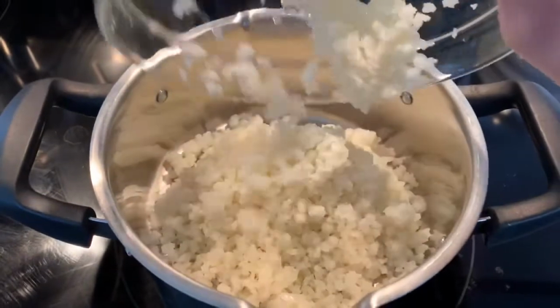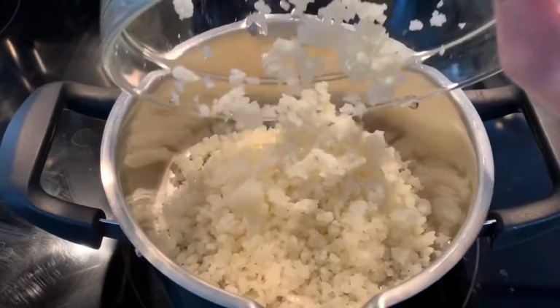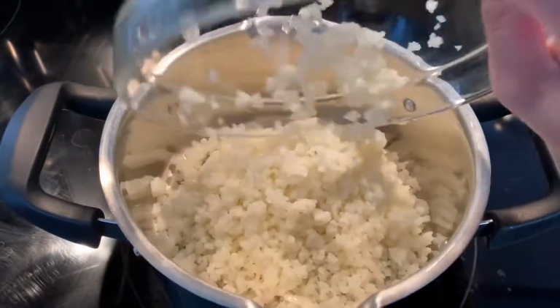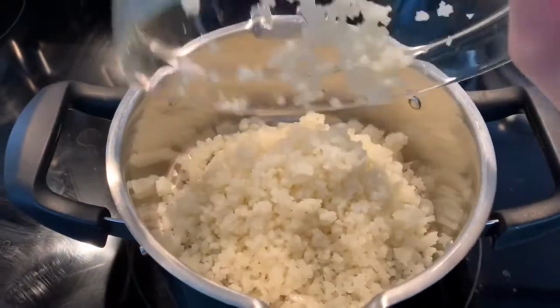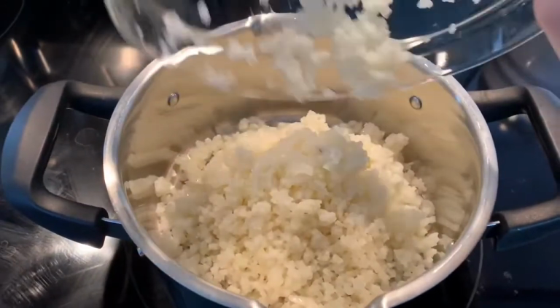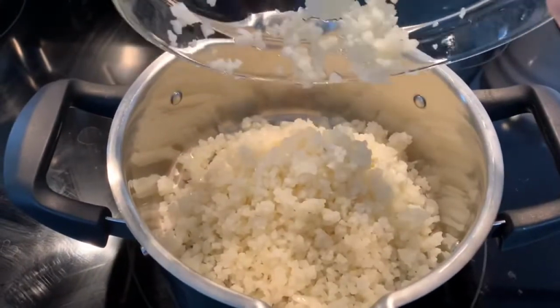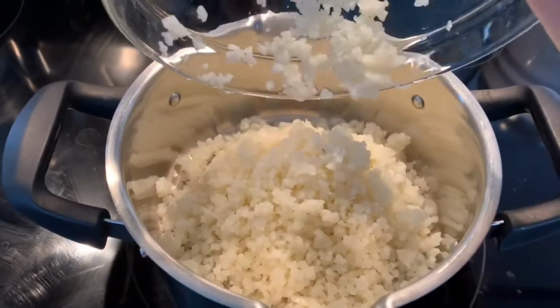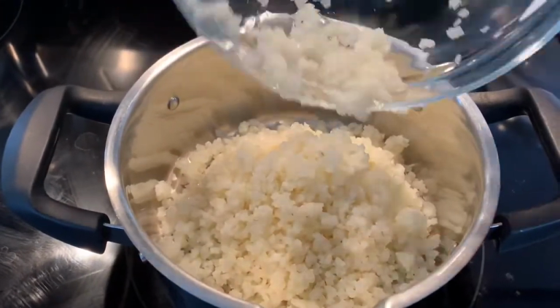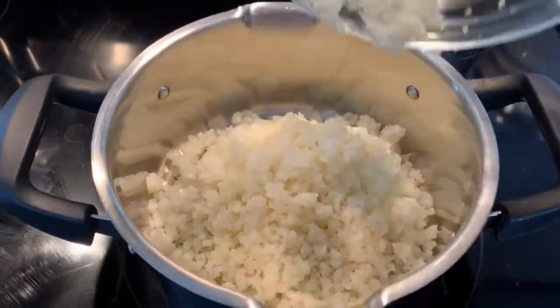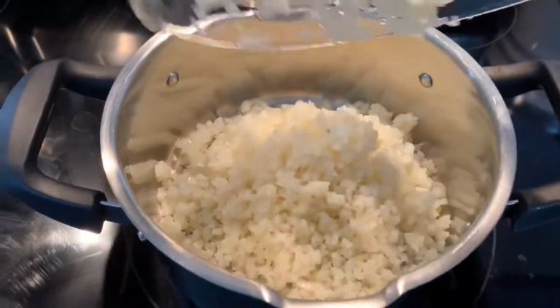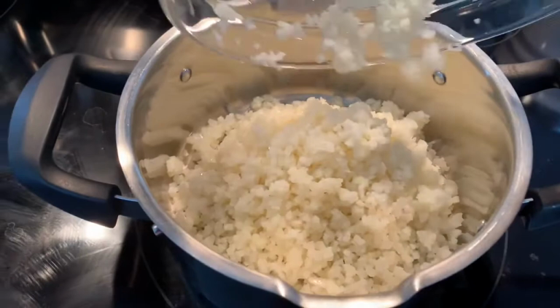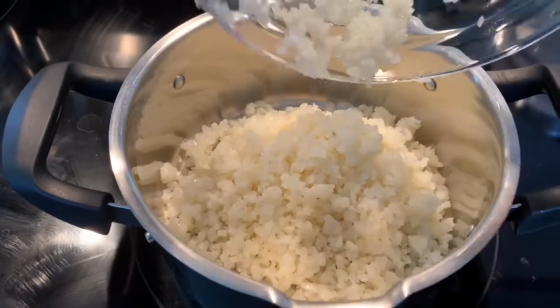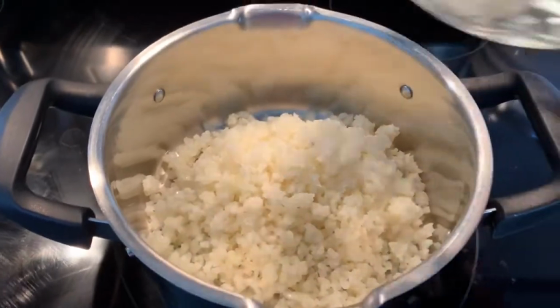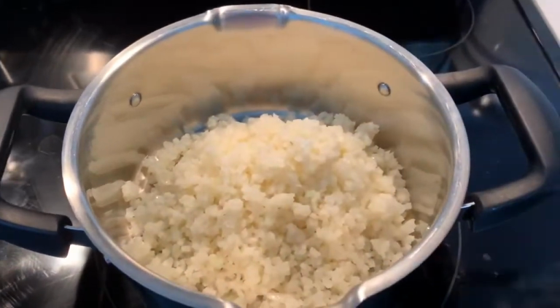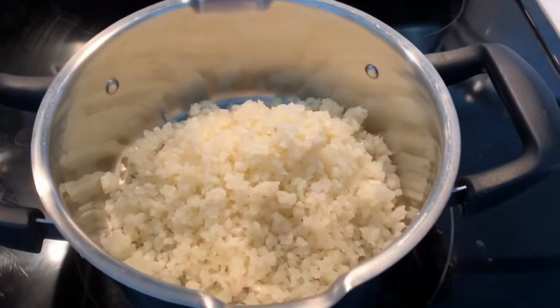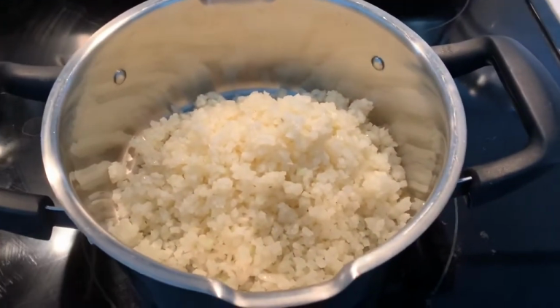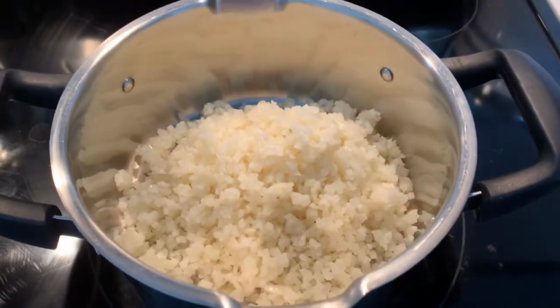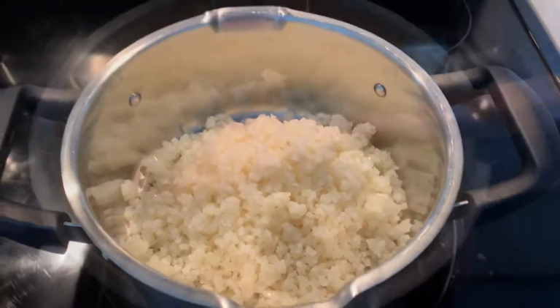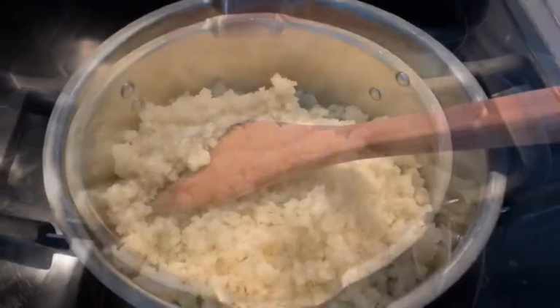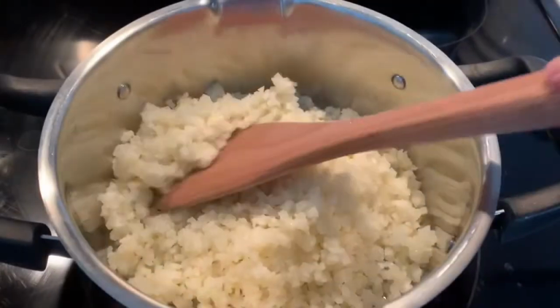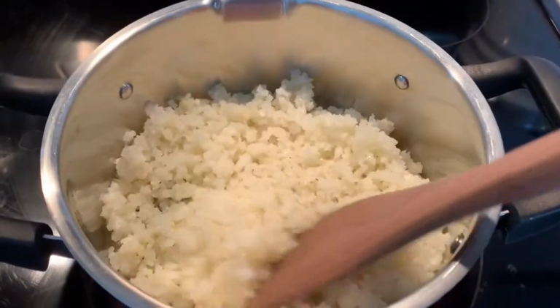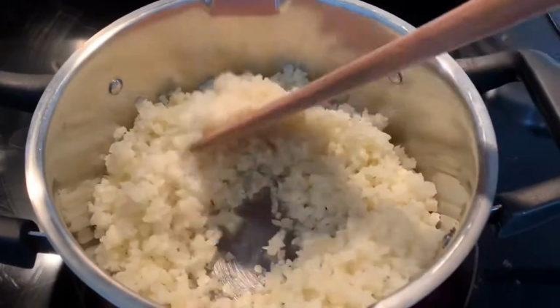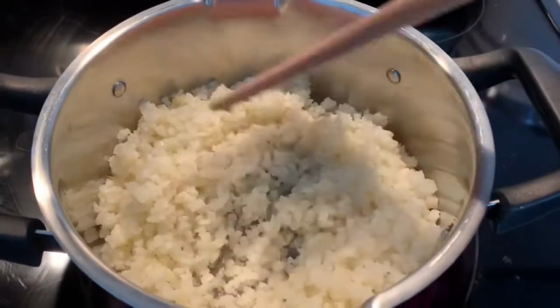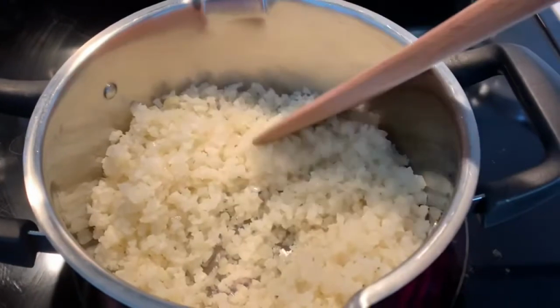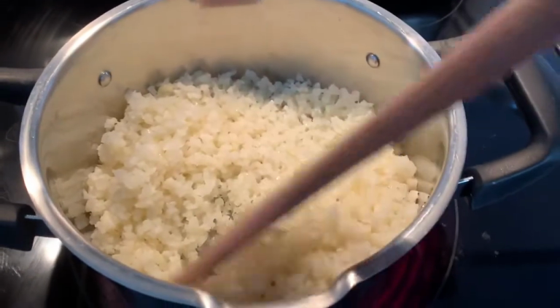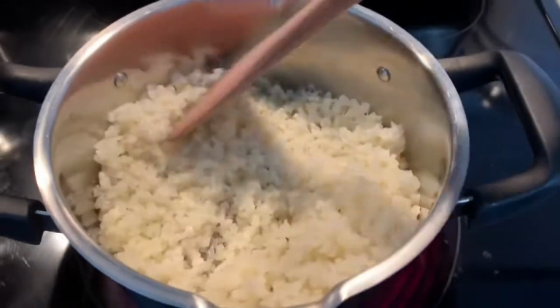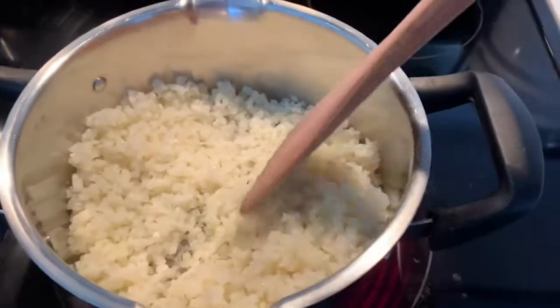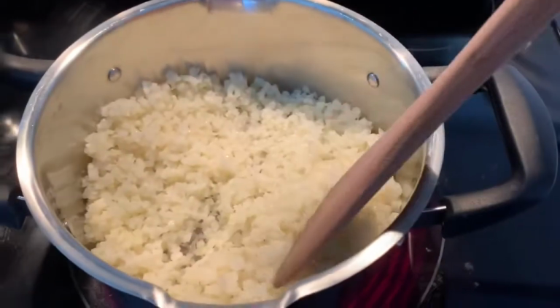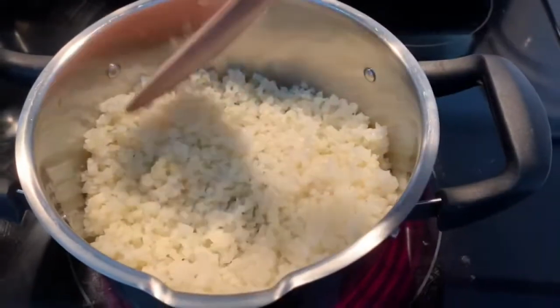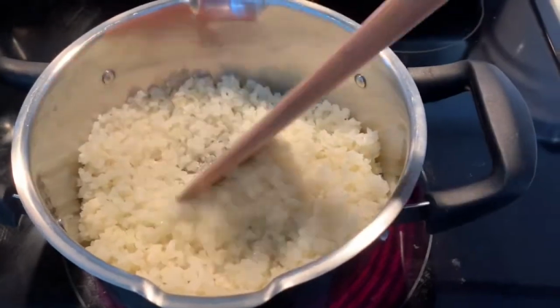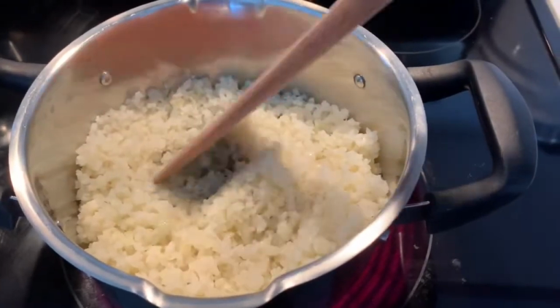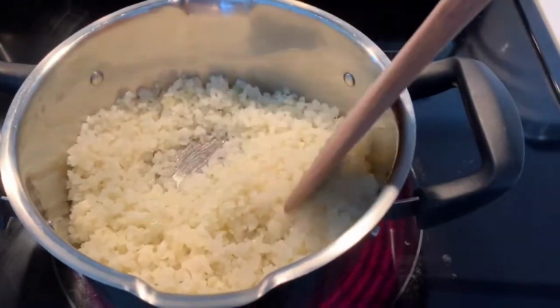I'm gonna be adding the instructions at the very bottom so I'll let you know how much you need of everything. Next thing we're gonna do is we will be adding one cup of coconut Aroyd milk.